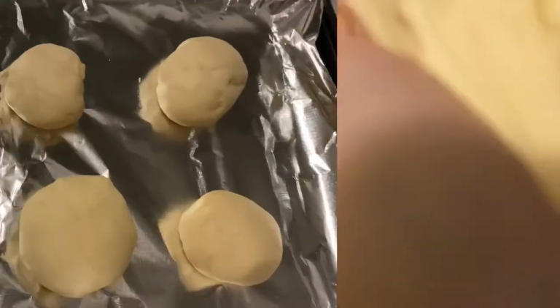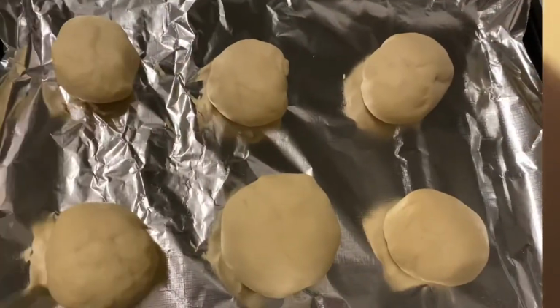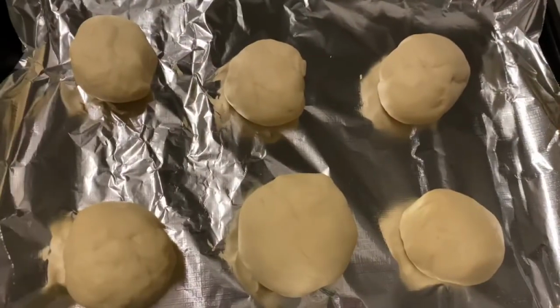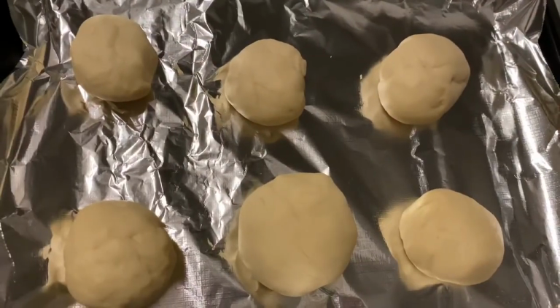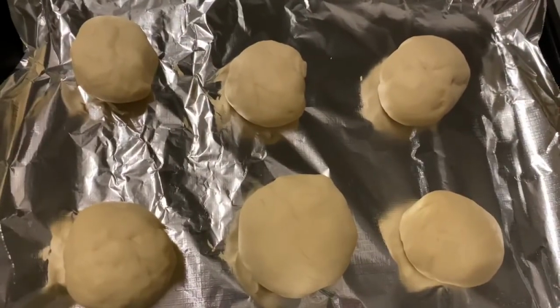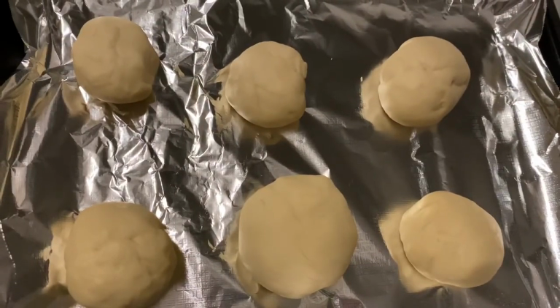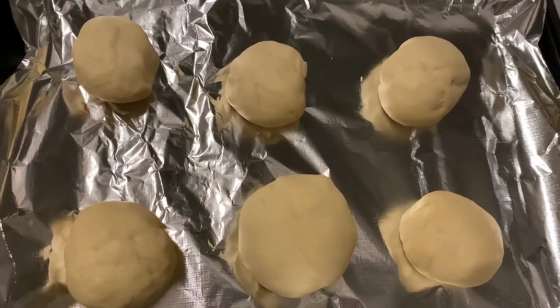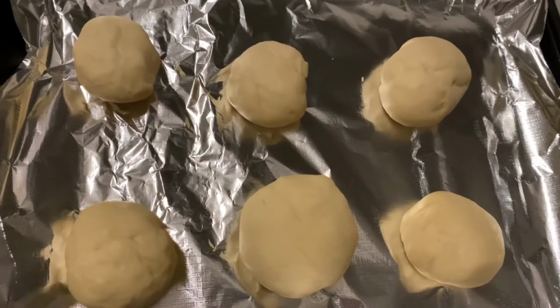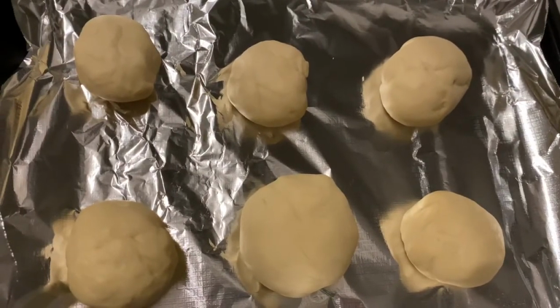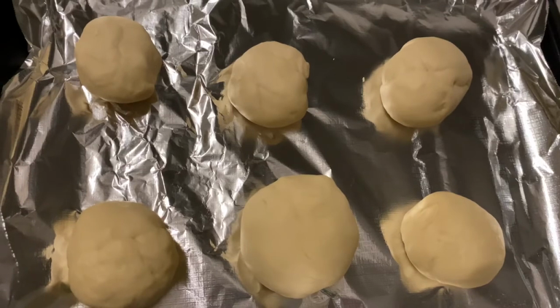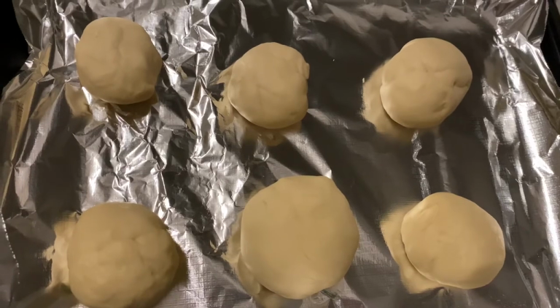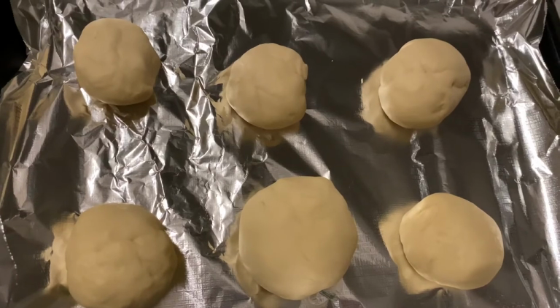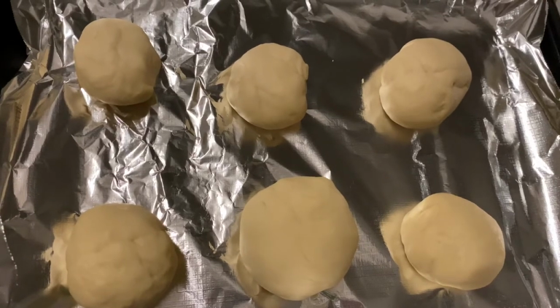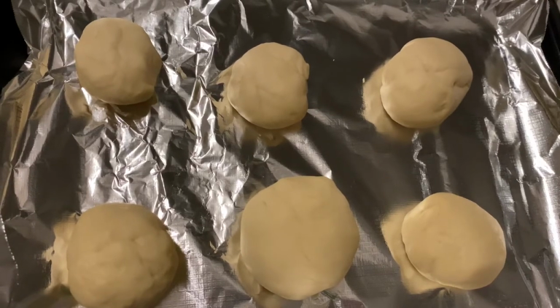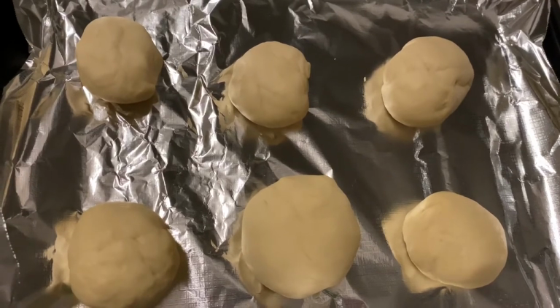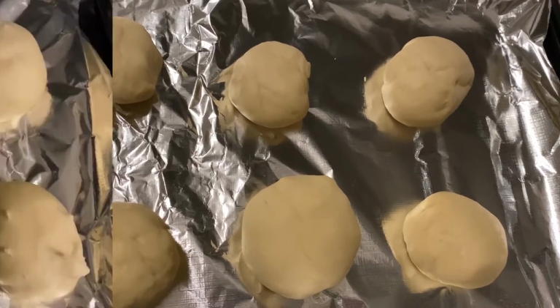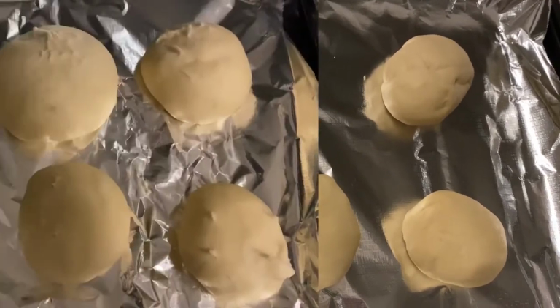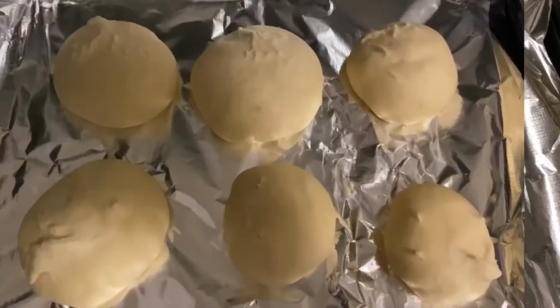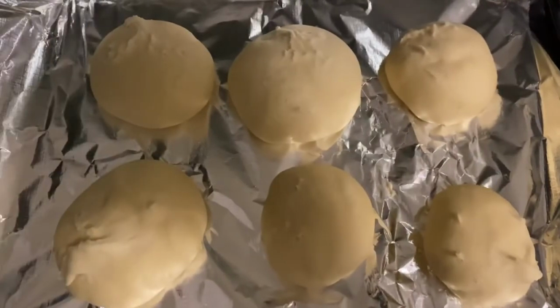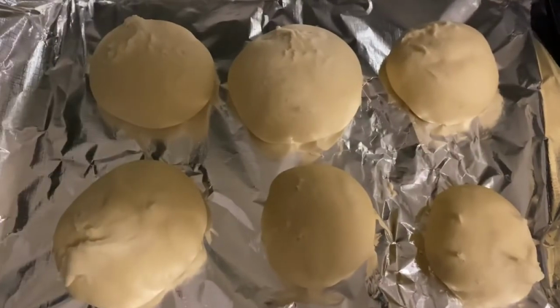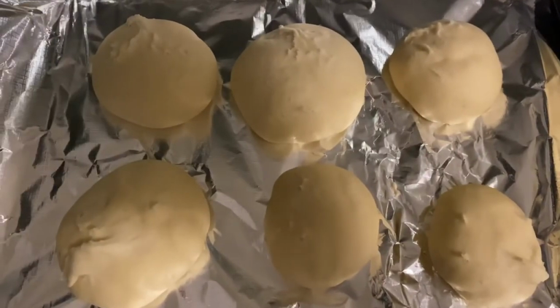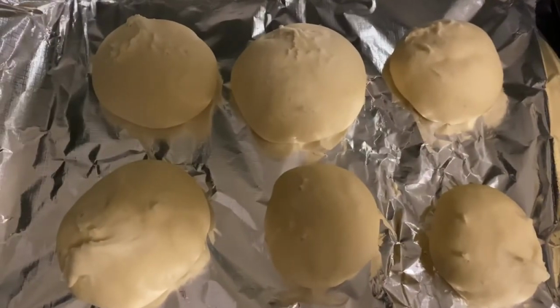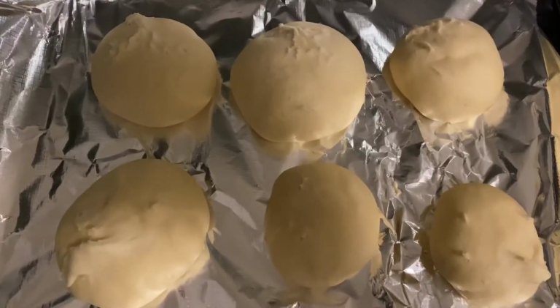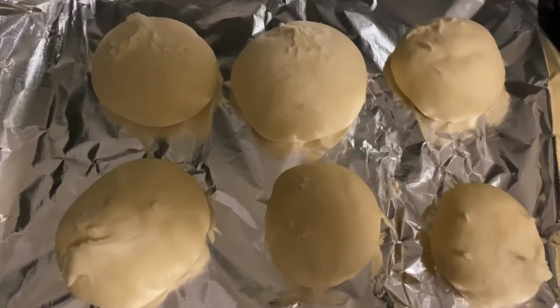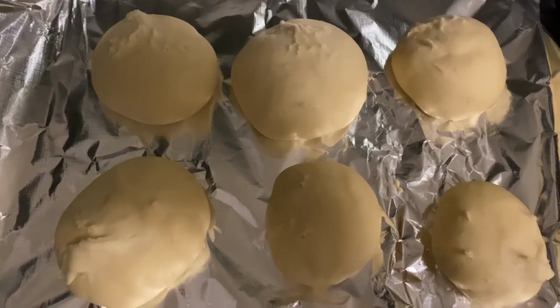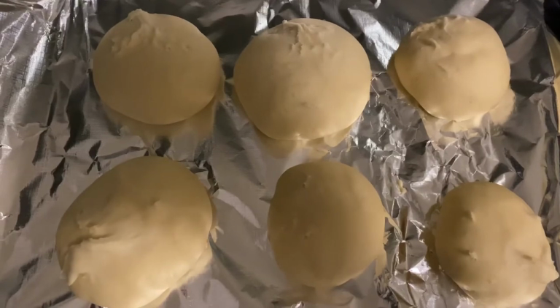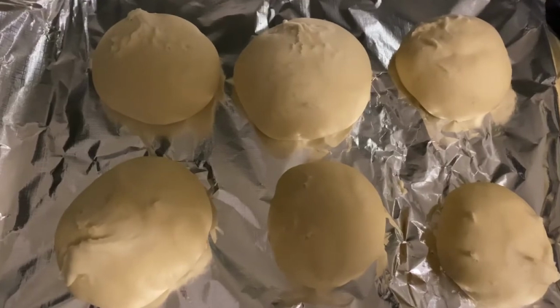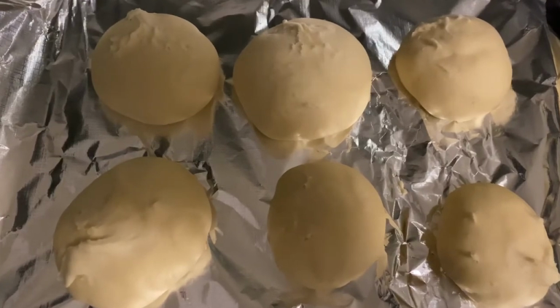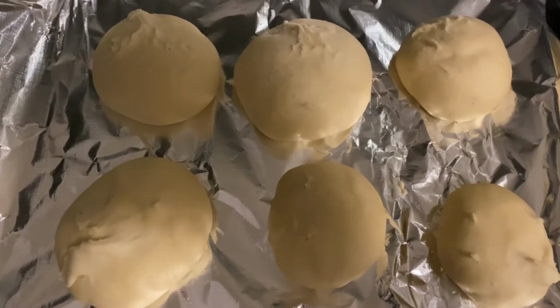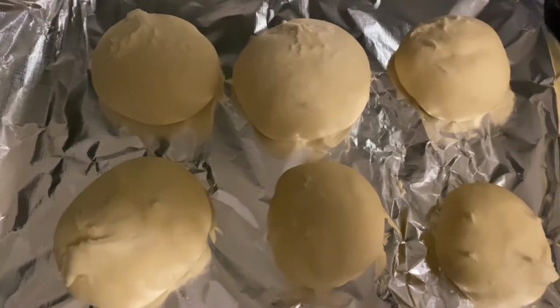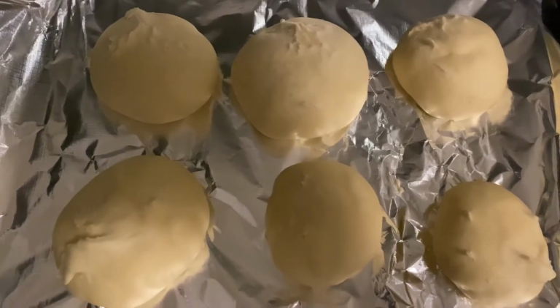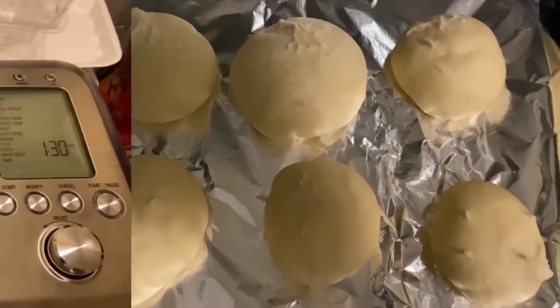This is the size we're starting with. I'm going to let it rise in a warm place for 30 minutes. These have been resting for 30 minutes and they've risen a little bit. I'm going to put them in the oven now.